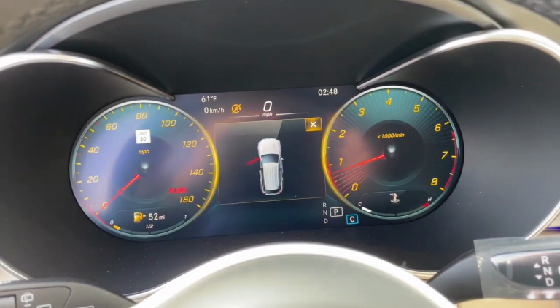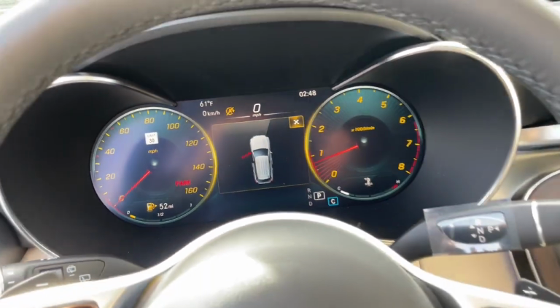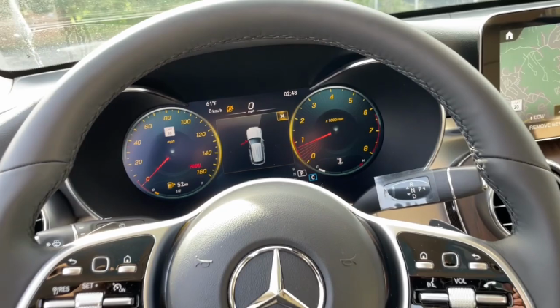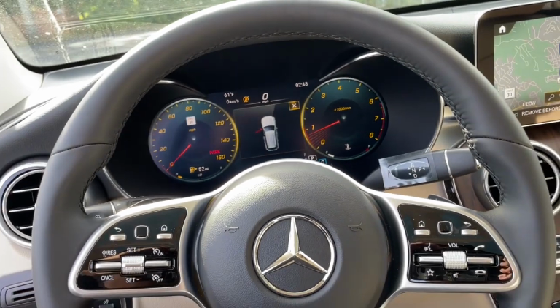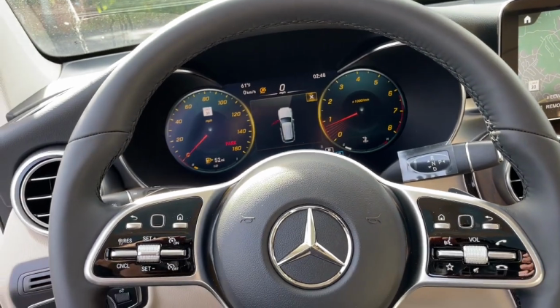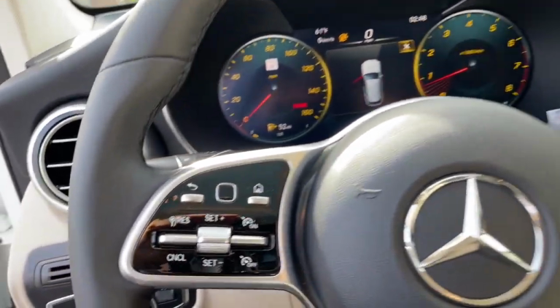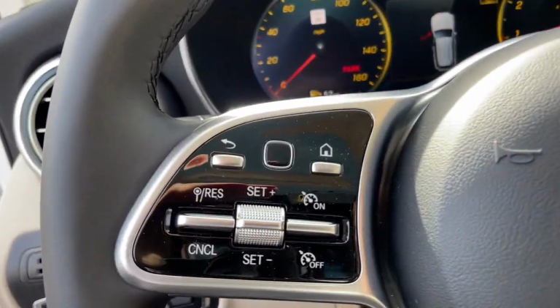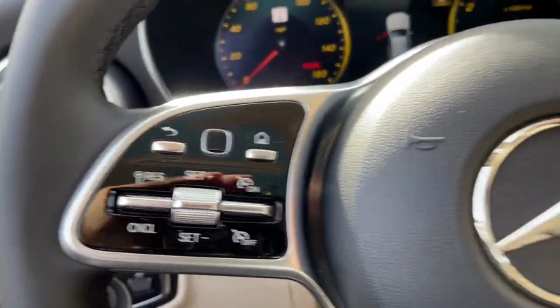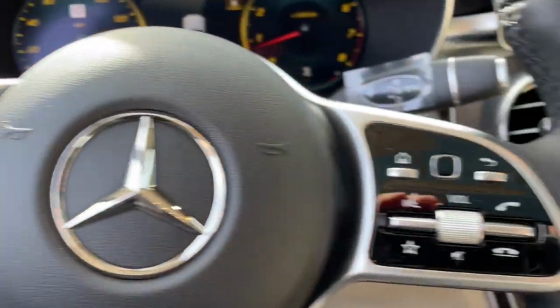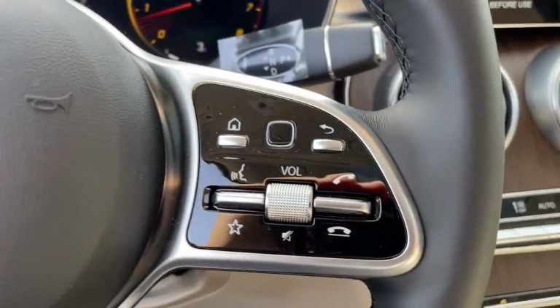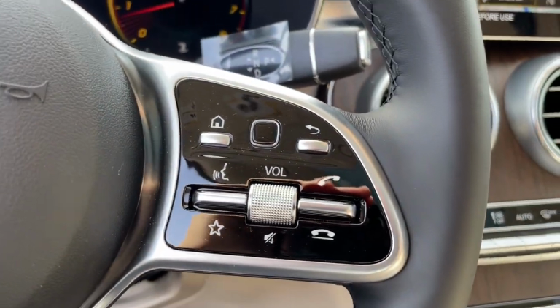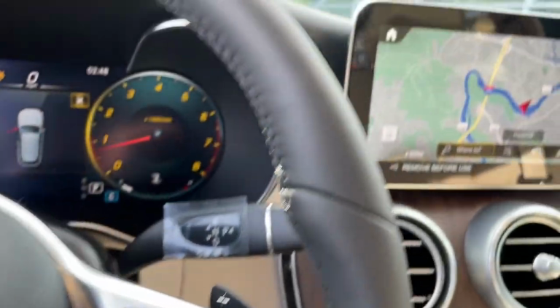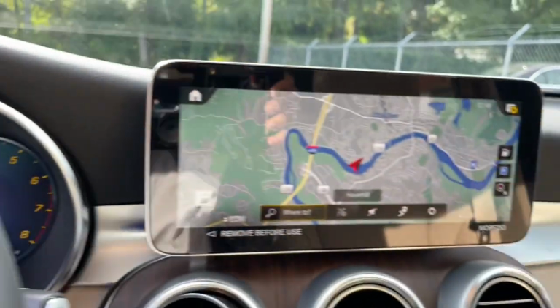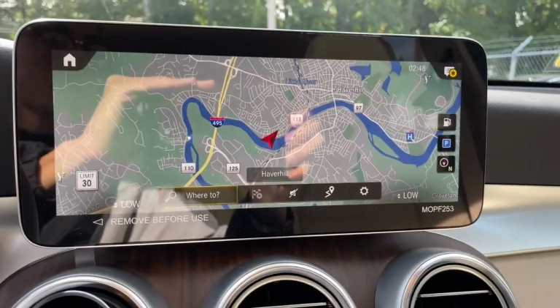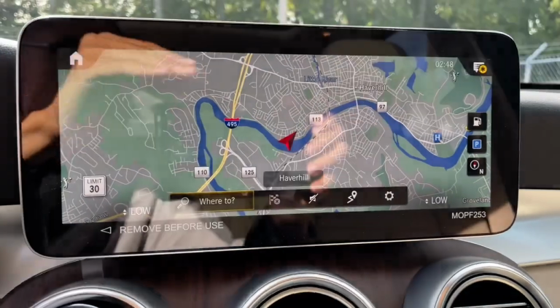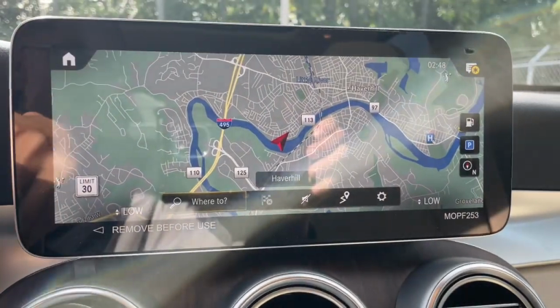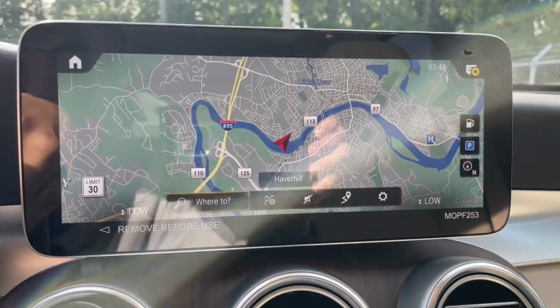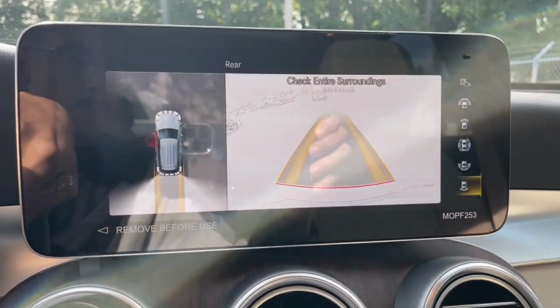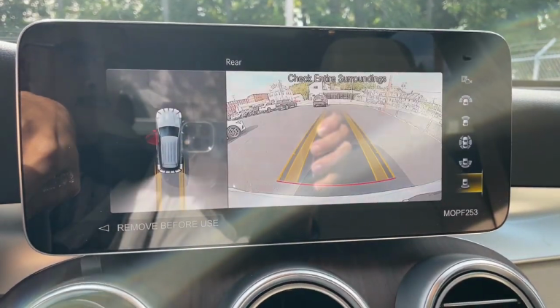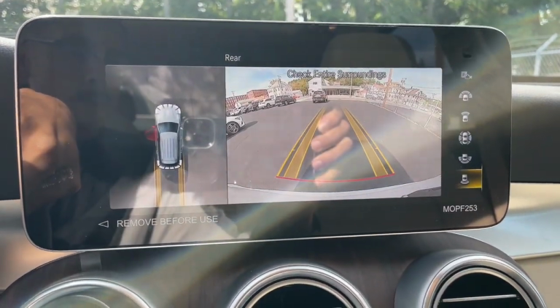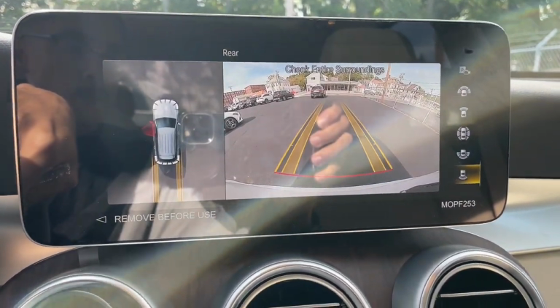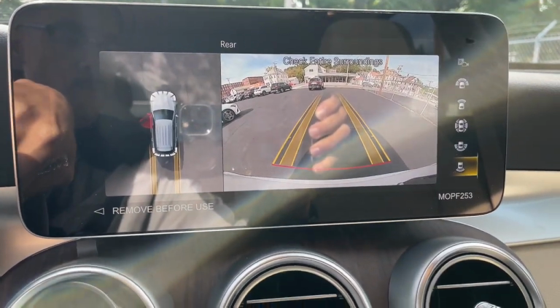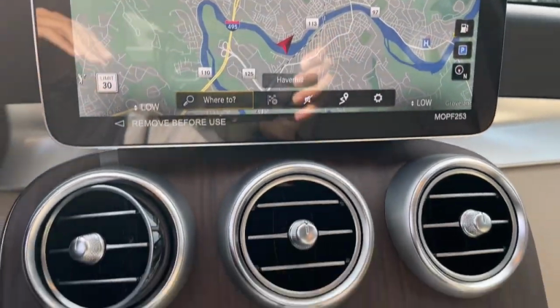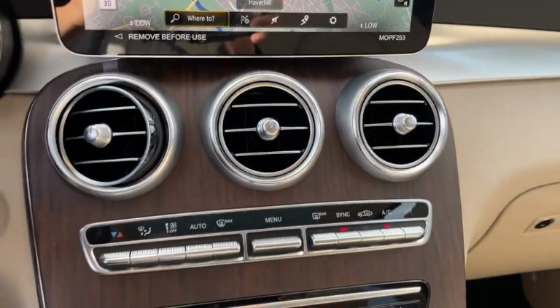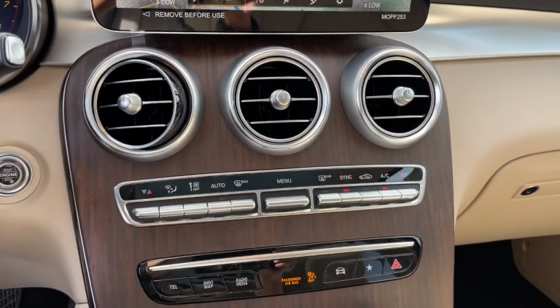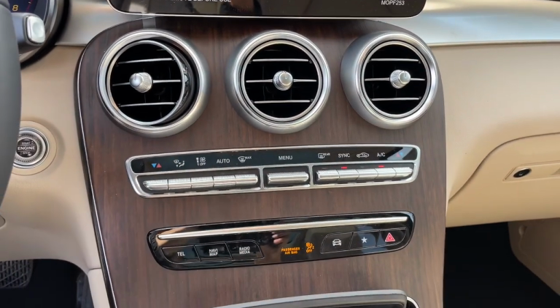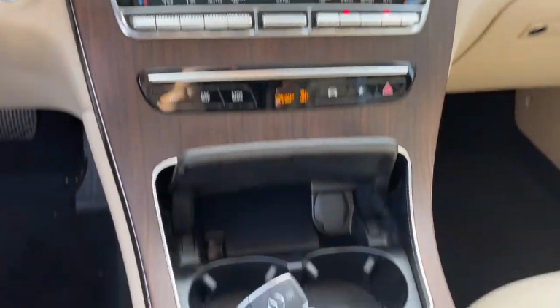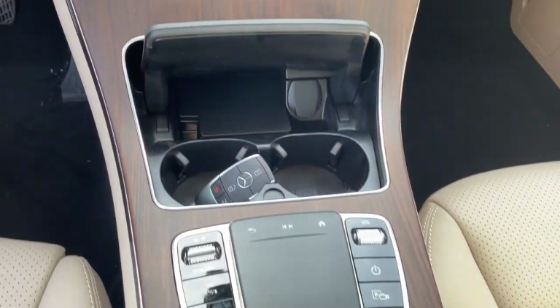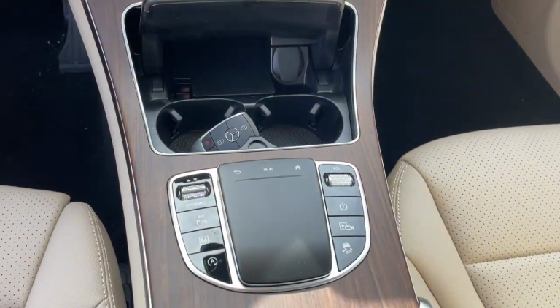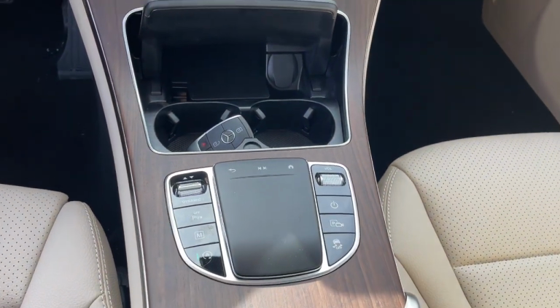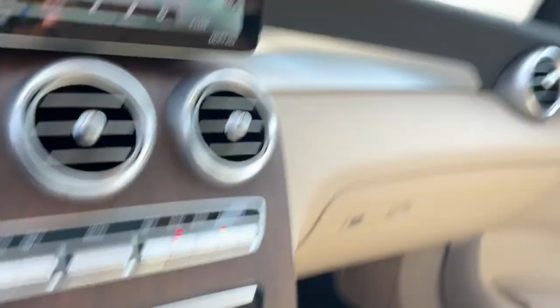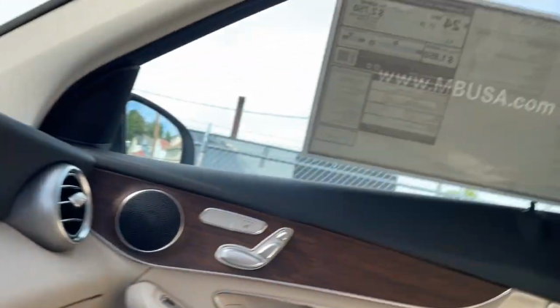Keyless entry, wood grain interior trim, fog lamps, power lift gate, power passenger seat, dual zone AC, heated front seat, electronic stability control, aluminum wheels, power driver seat.